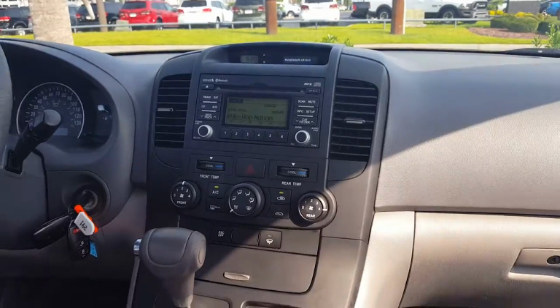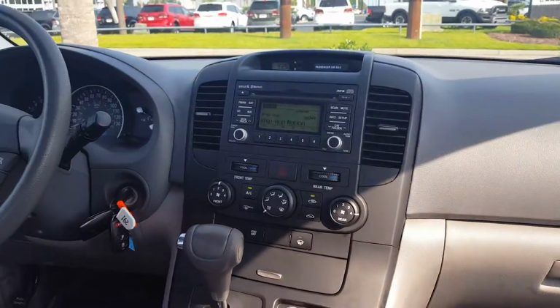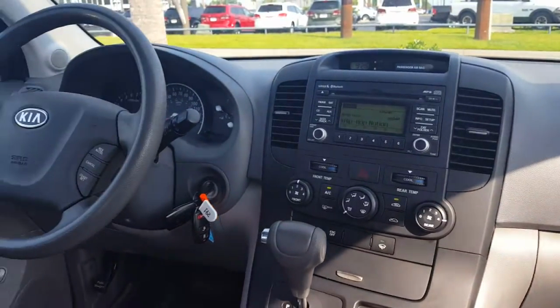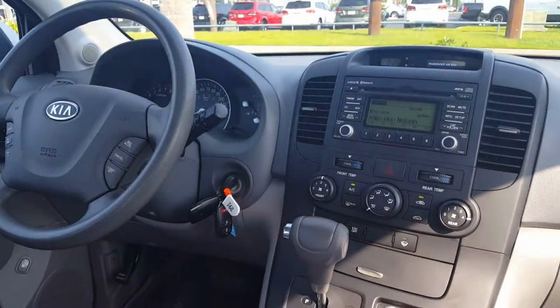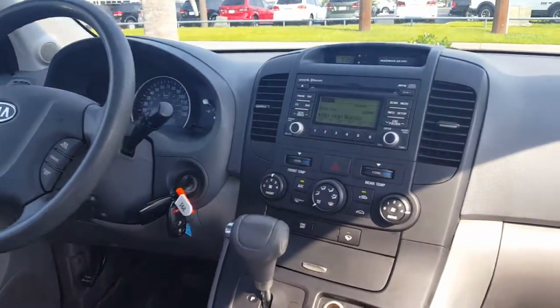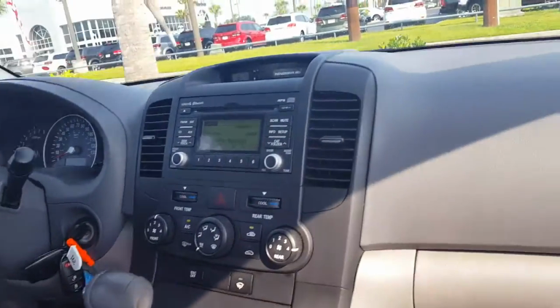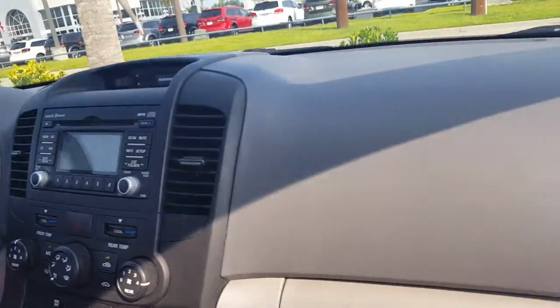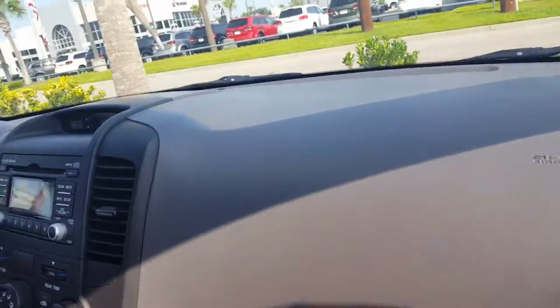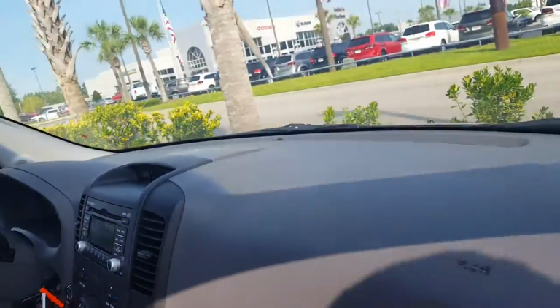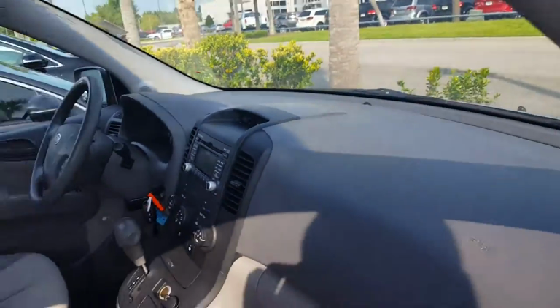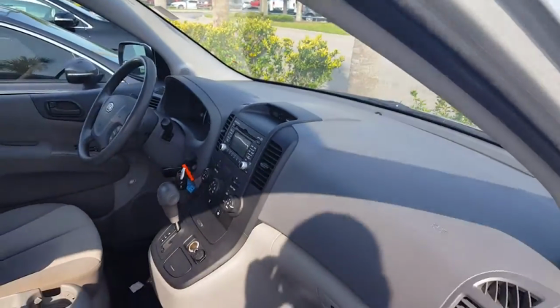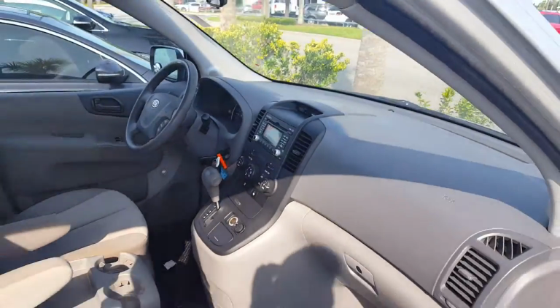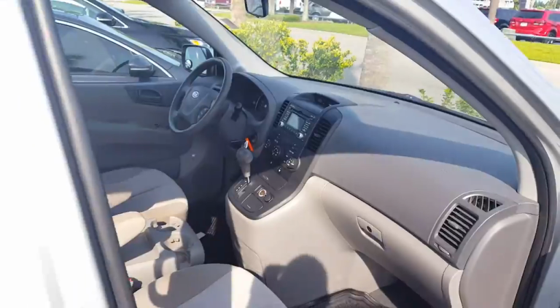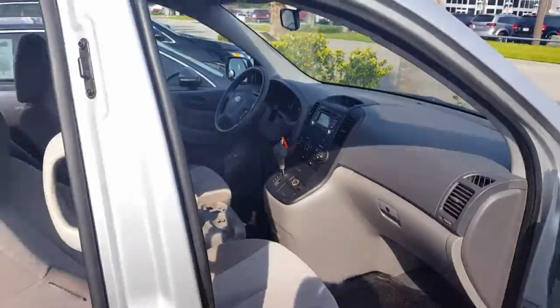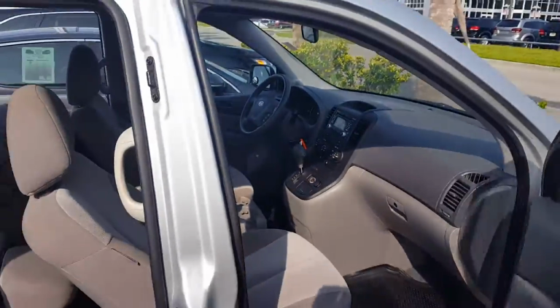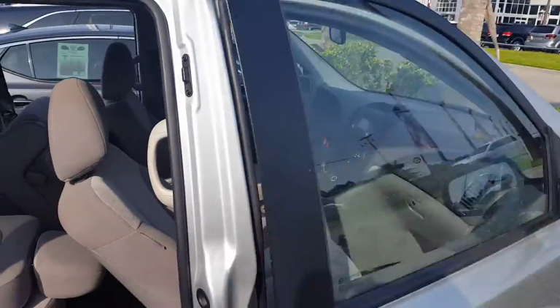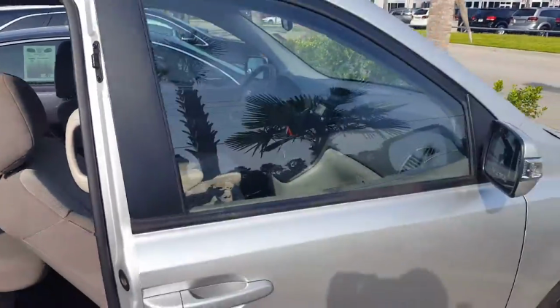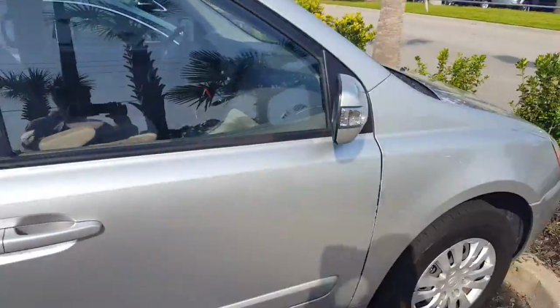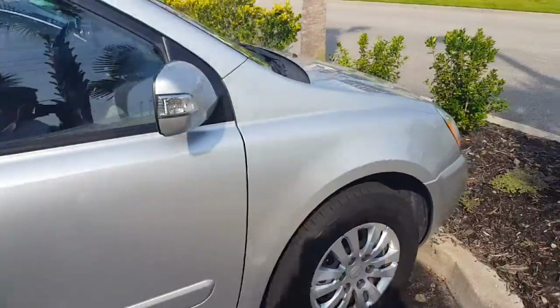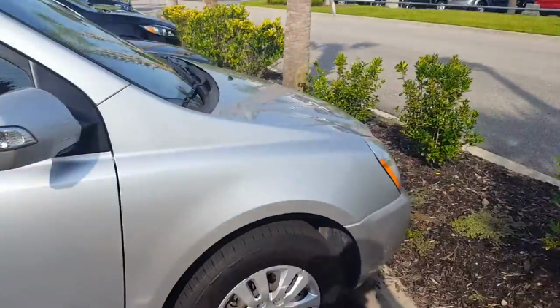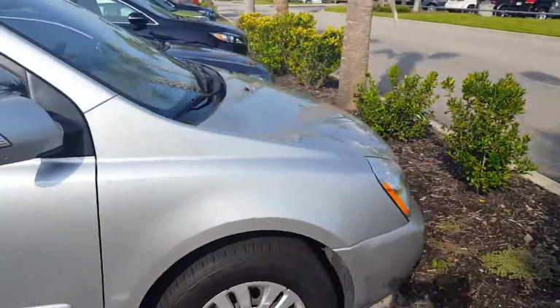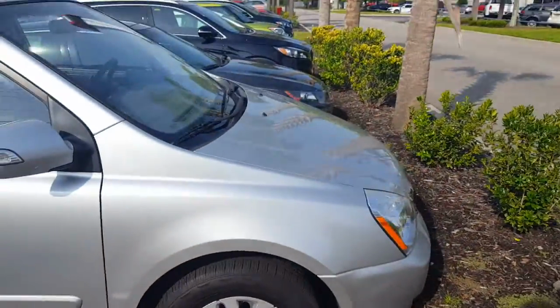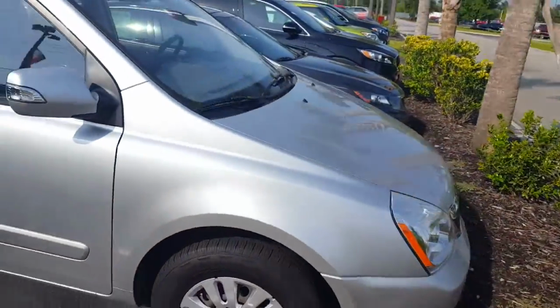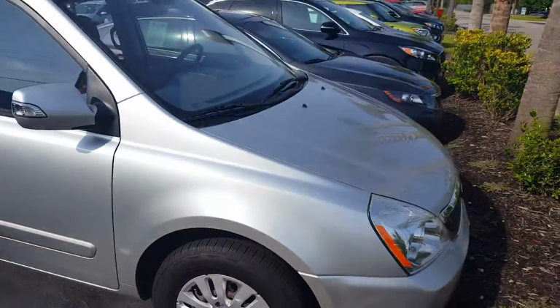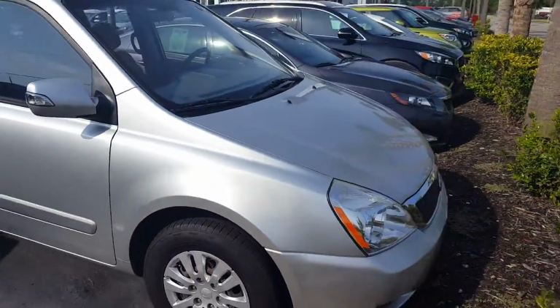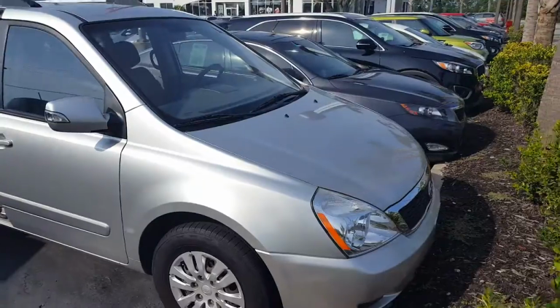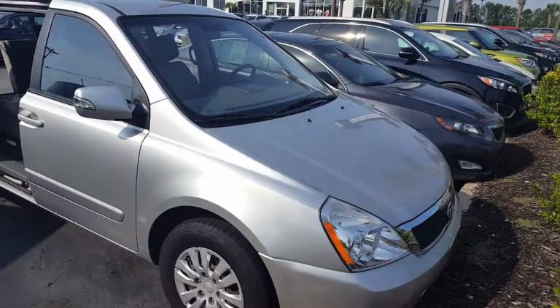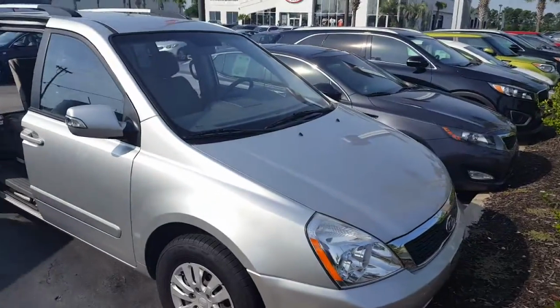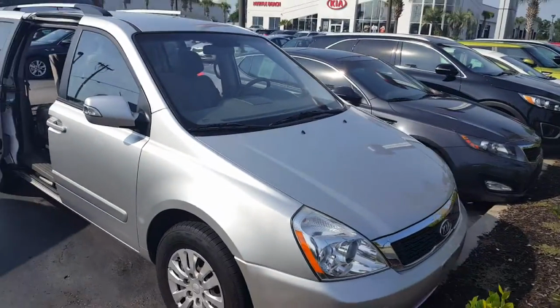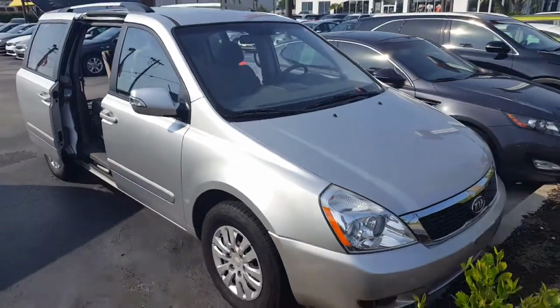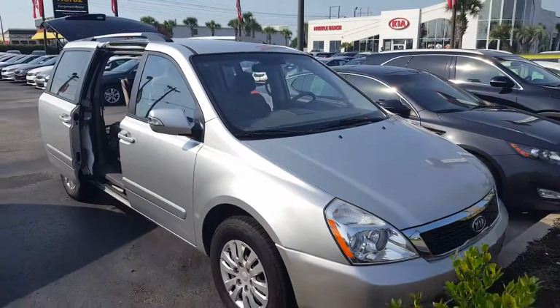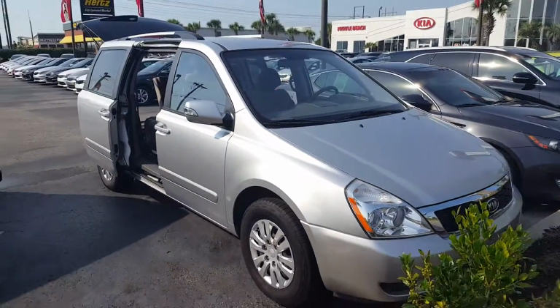If you have any more questions about it, please feel free to call me anytime. You can reach me on my cell phone at 843-798-1101. I look forward to meeting with you soon and showing you everything this van's got to offer.